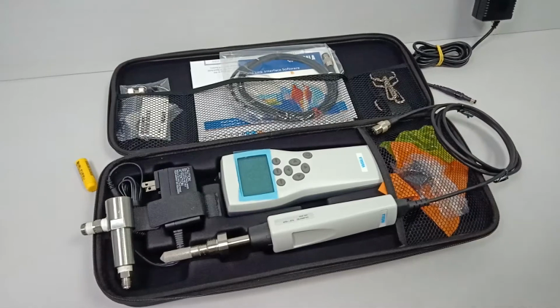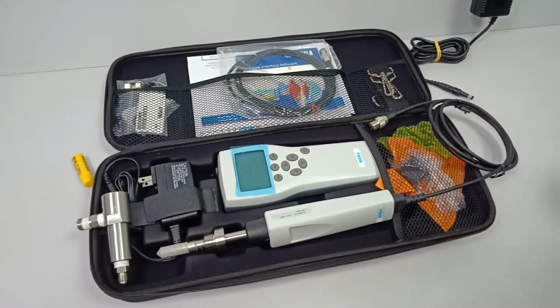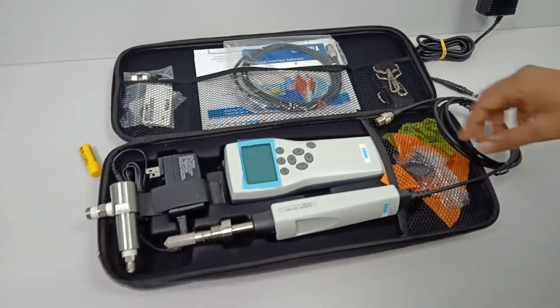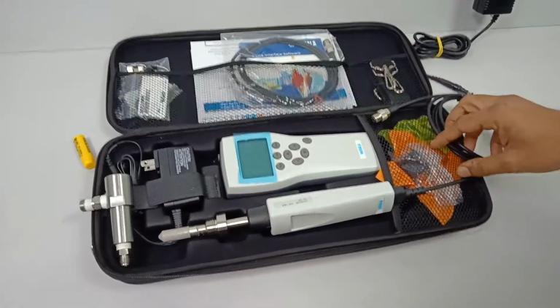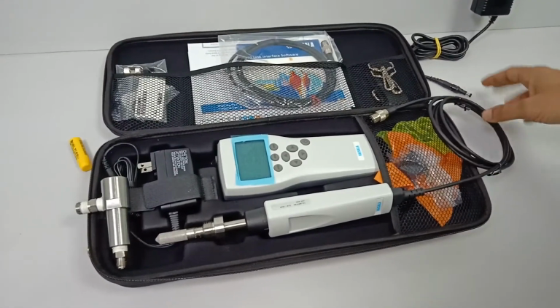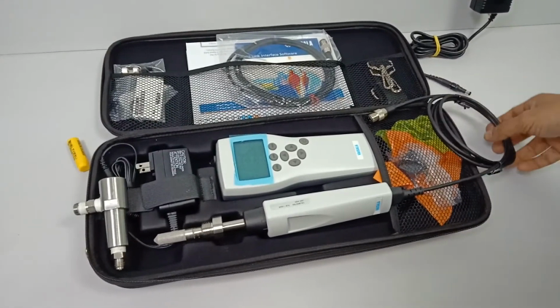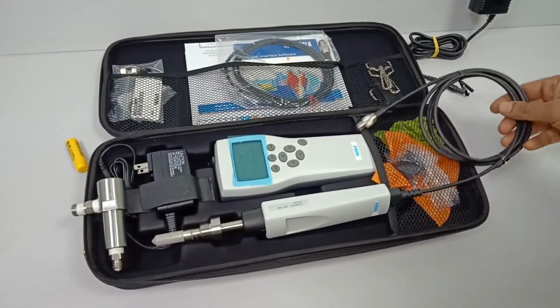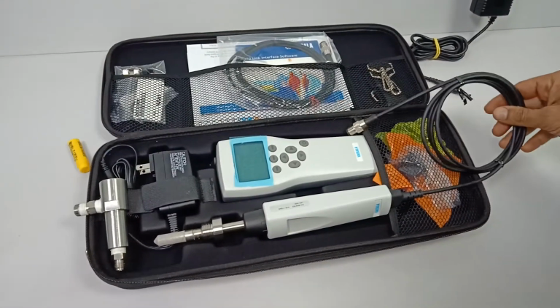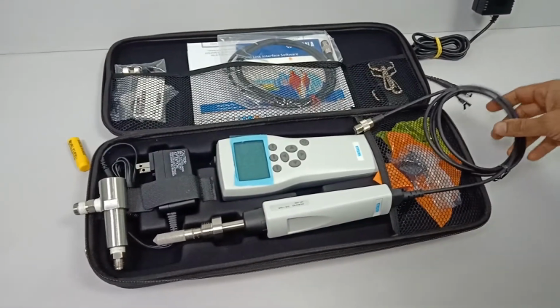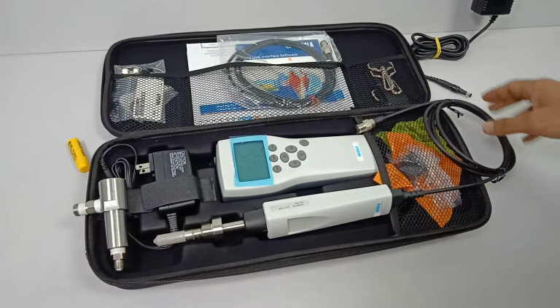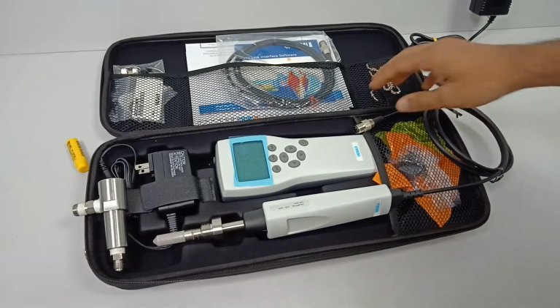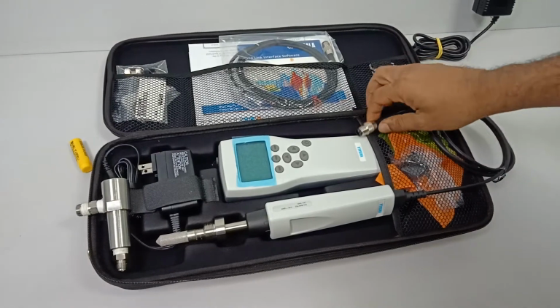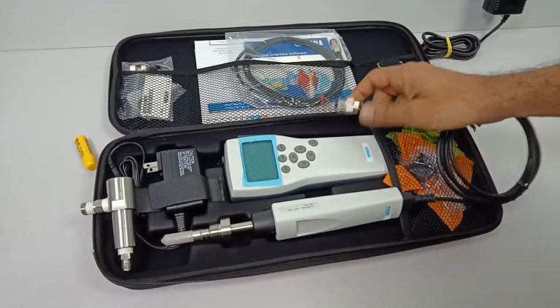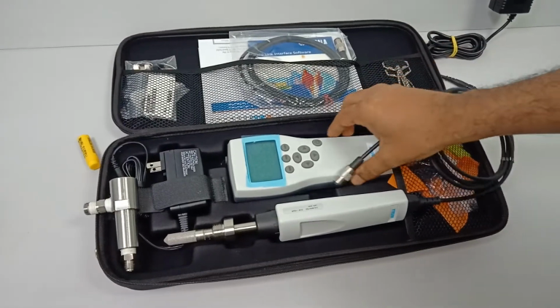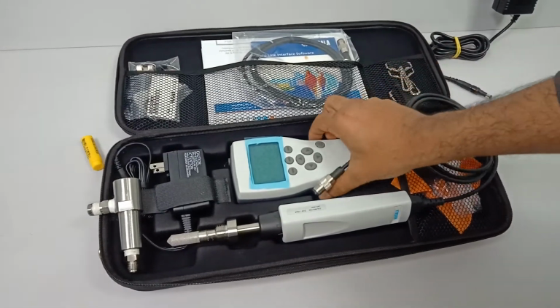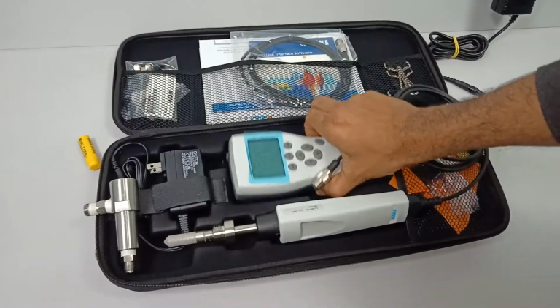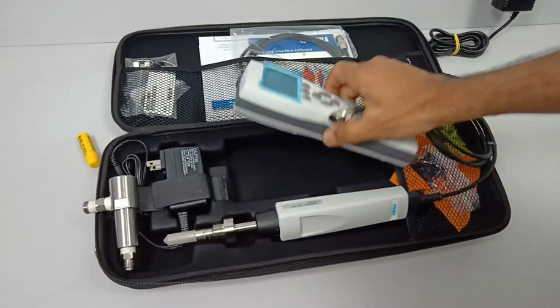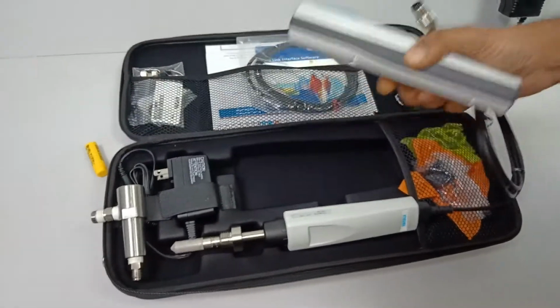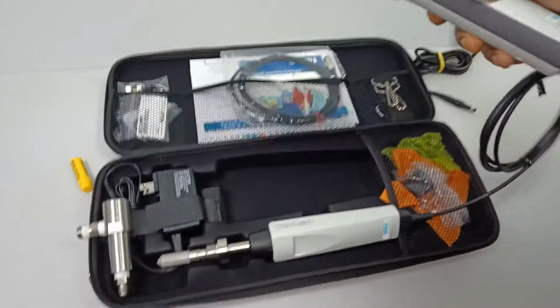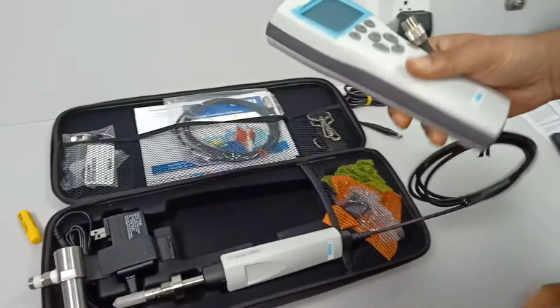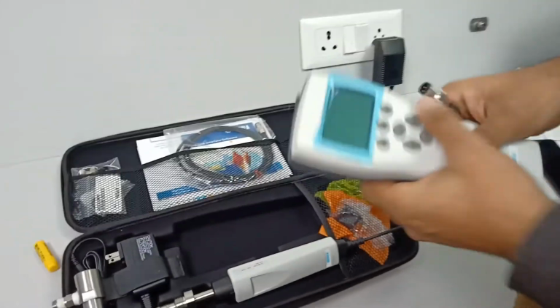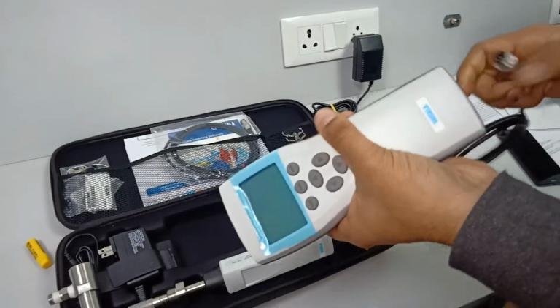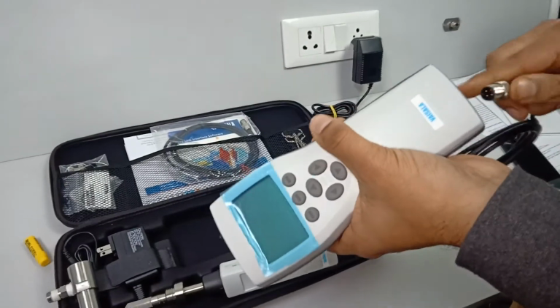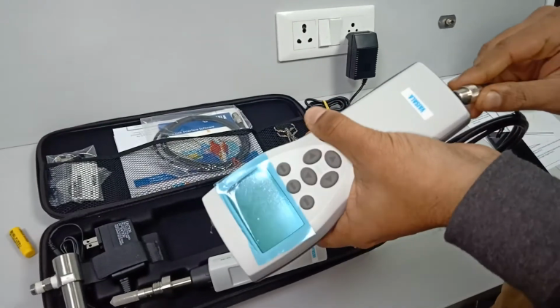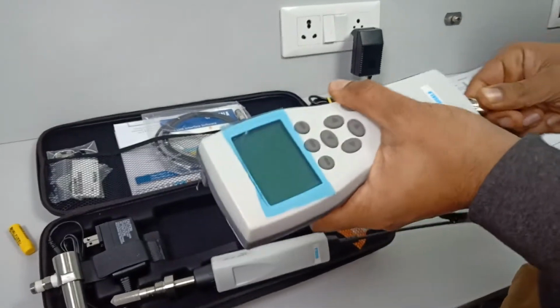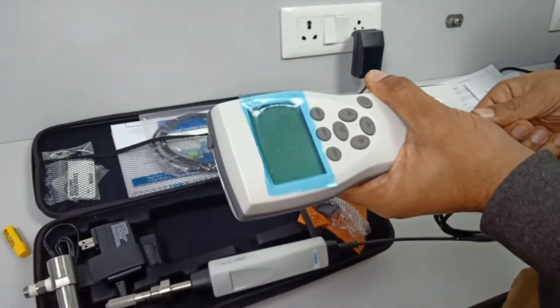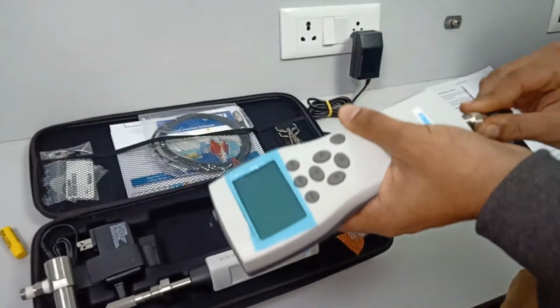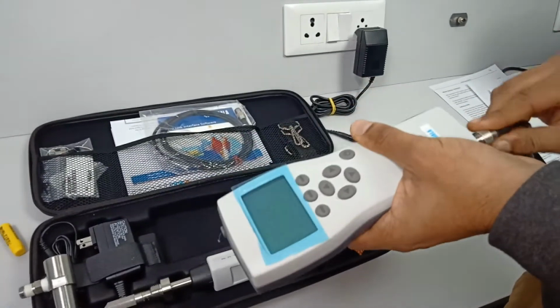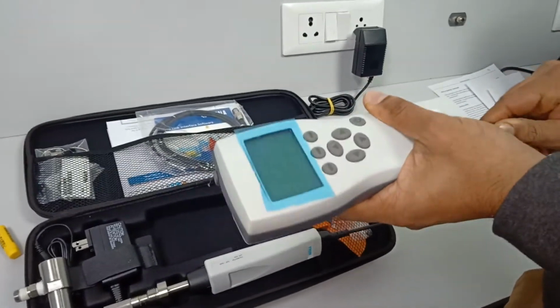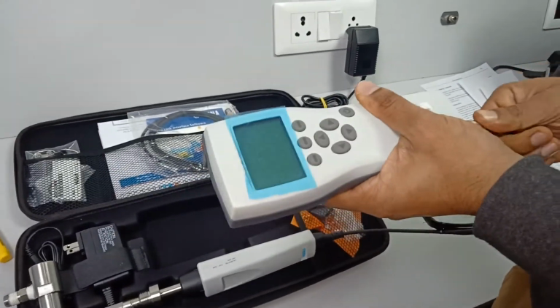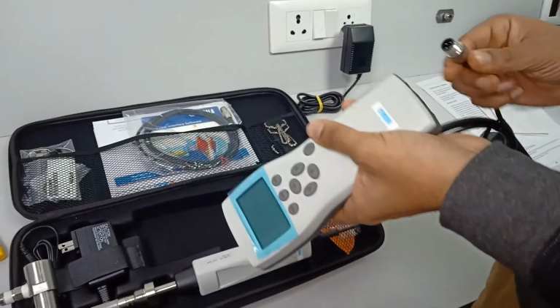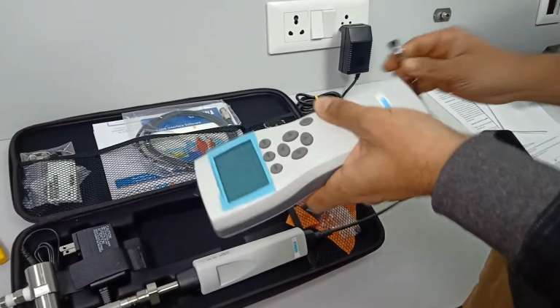This is the Vaisala portable dew point measurement kit. It can be used on site to measure dew point in air, non-corrosive gases, SF6, or any other media.